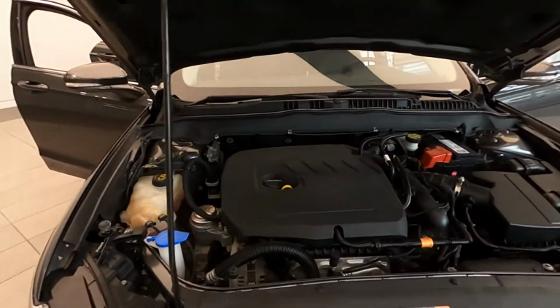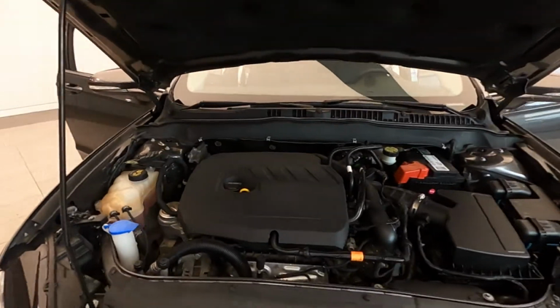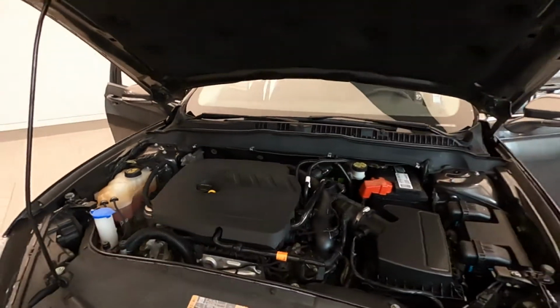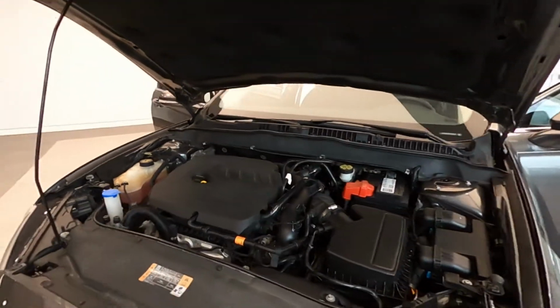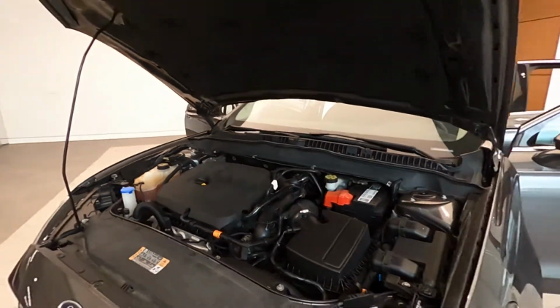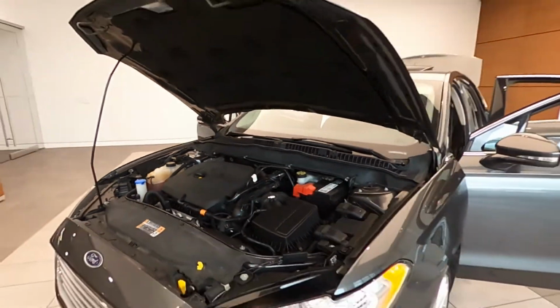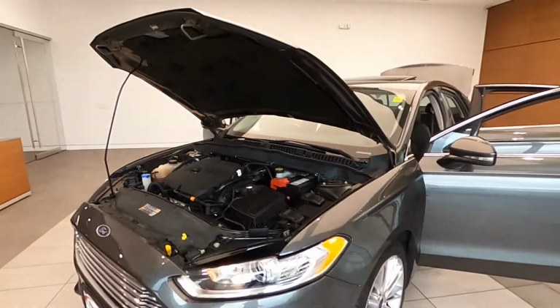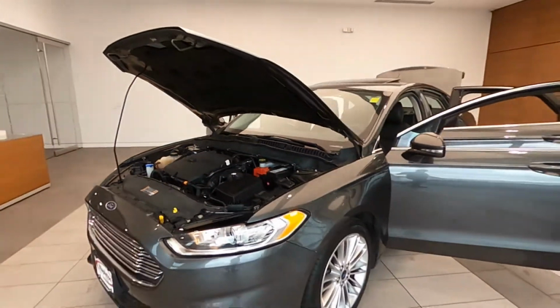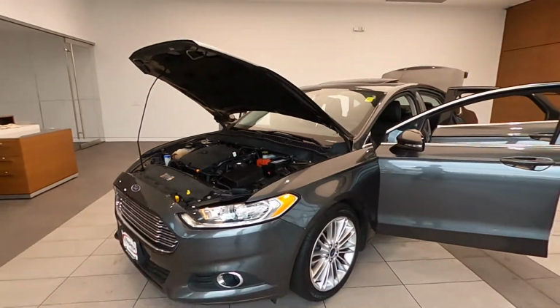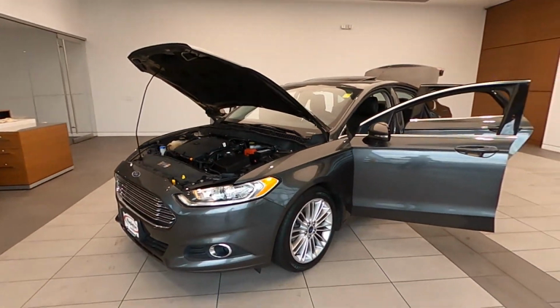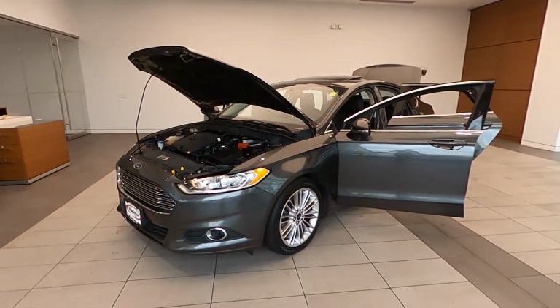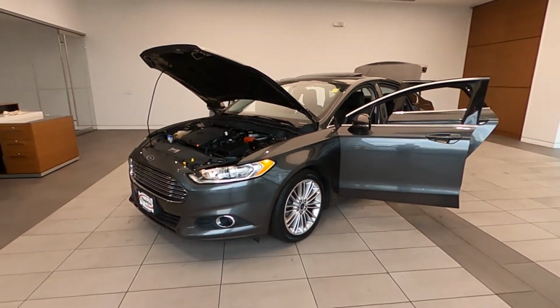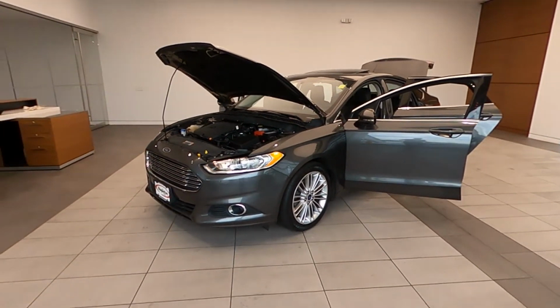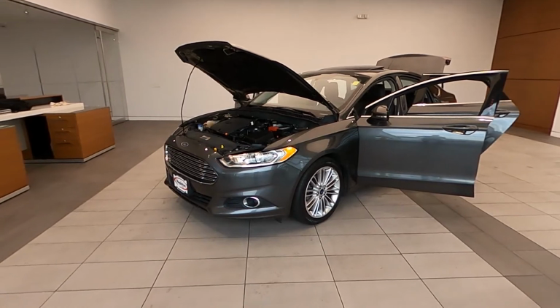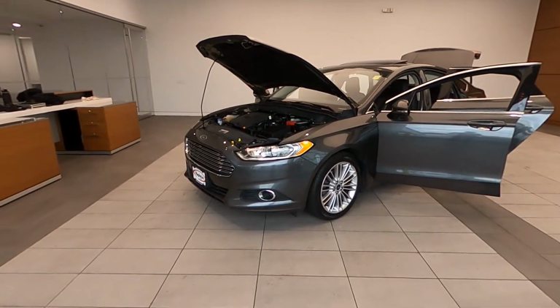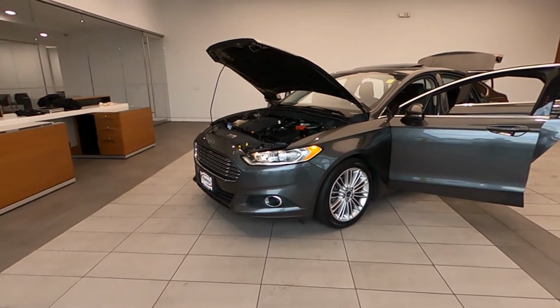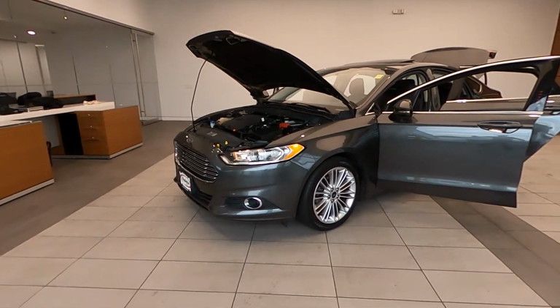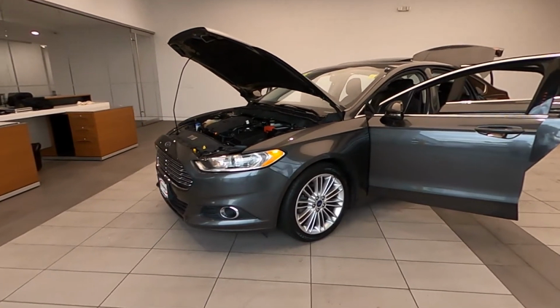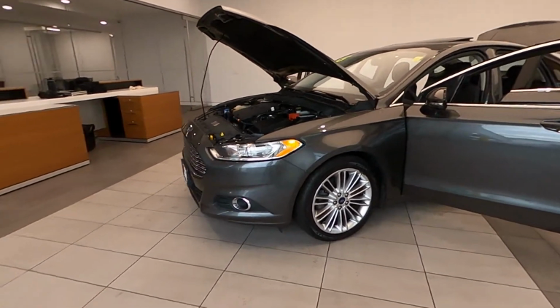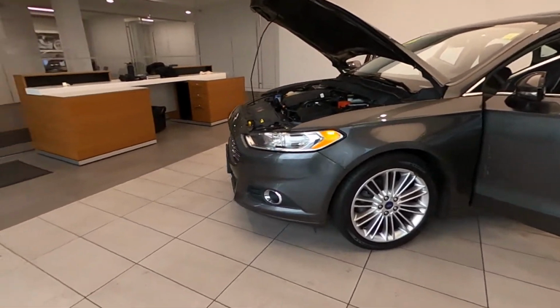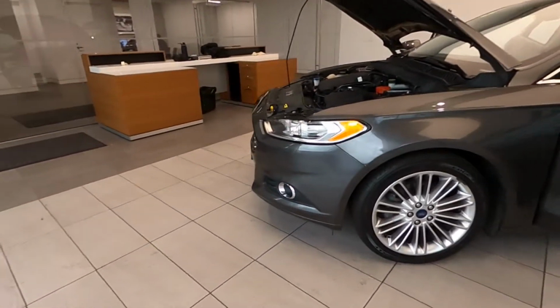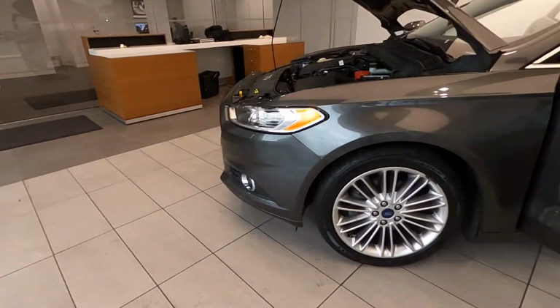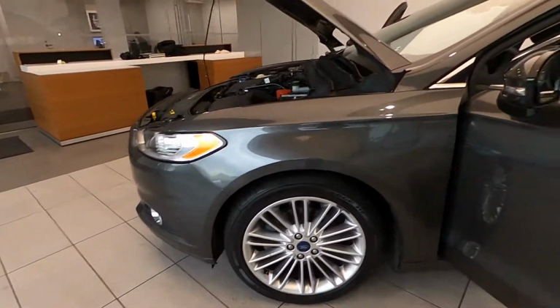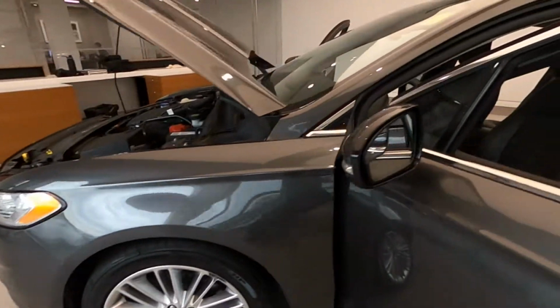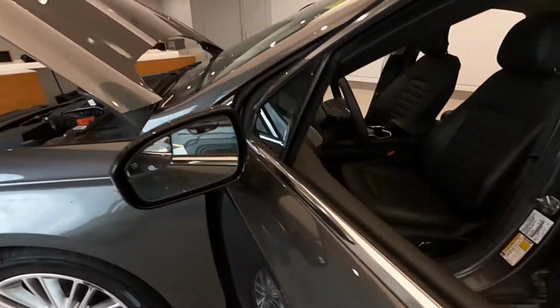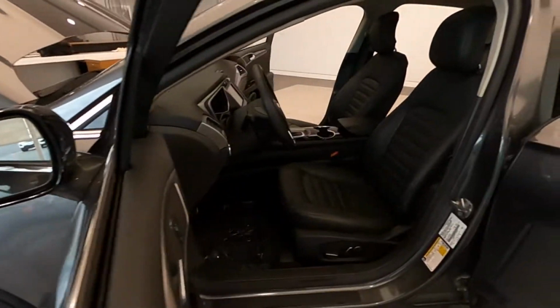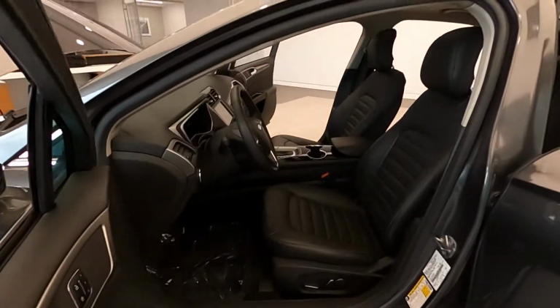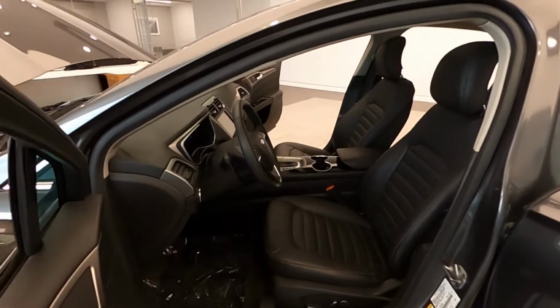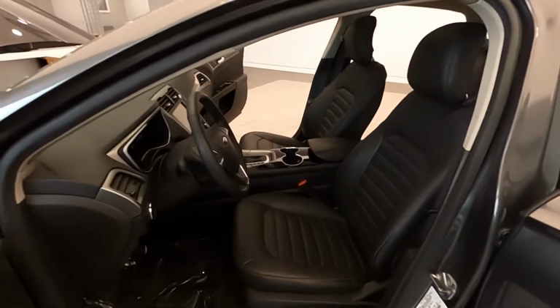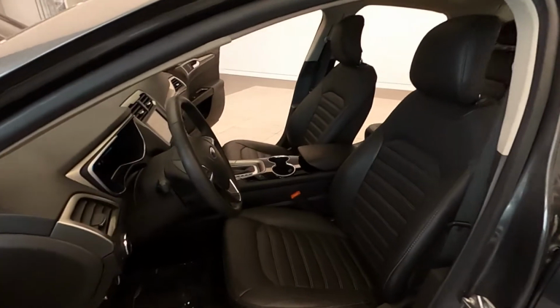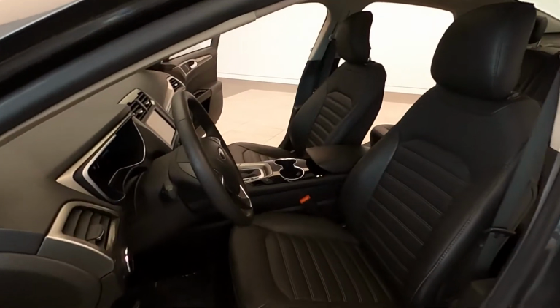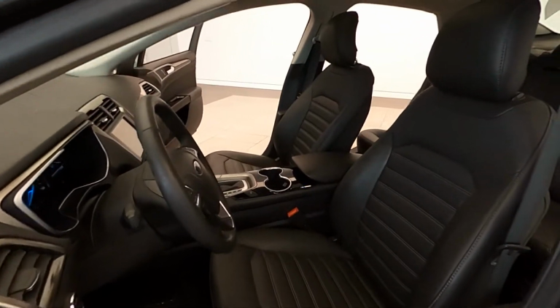It is powered by a 2.5-liter IVCT inline 4-cylinder engine with a 6-speed automatic transmission and front-wheel drive.